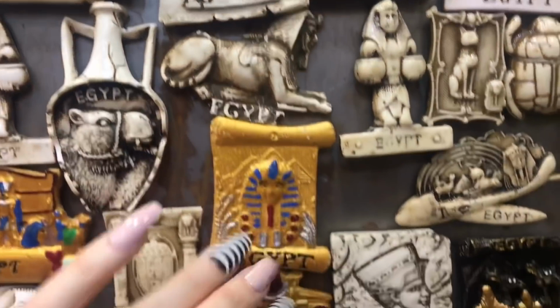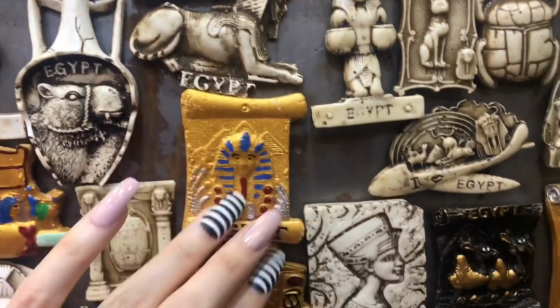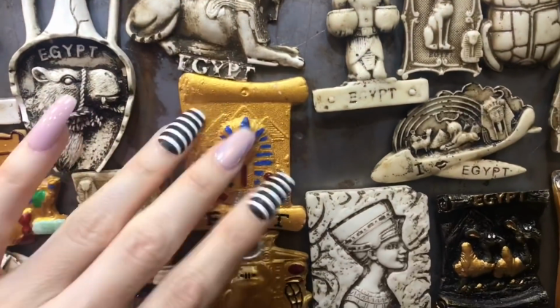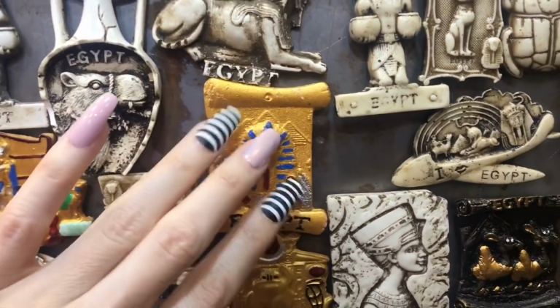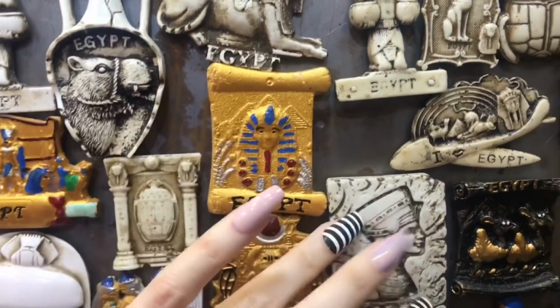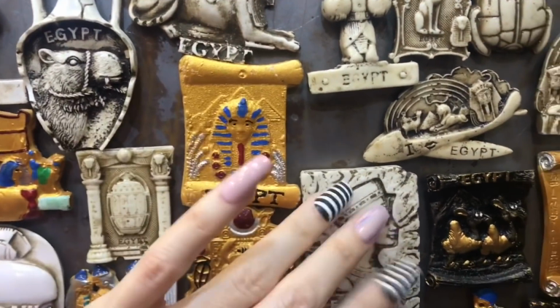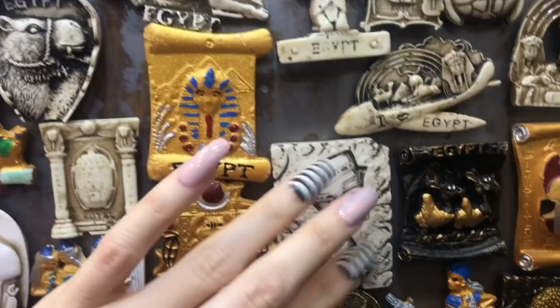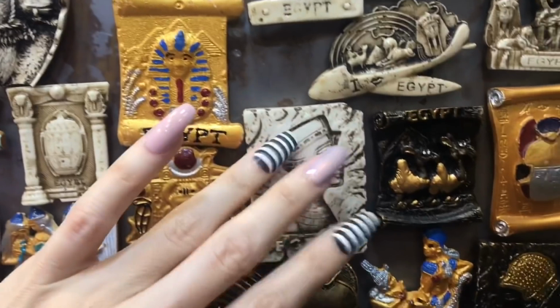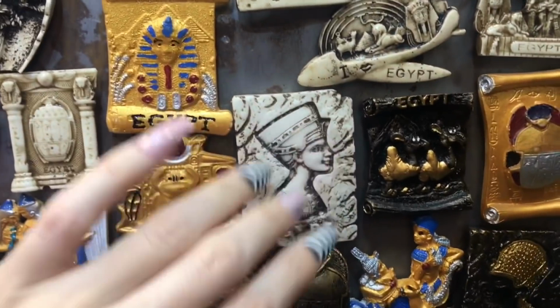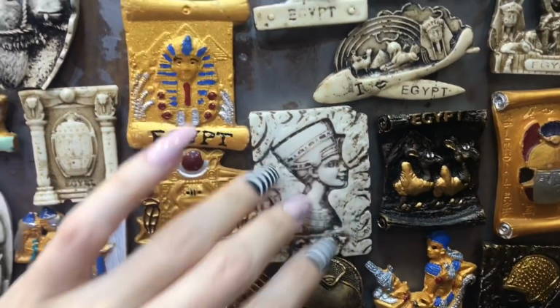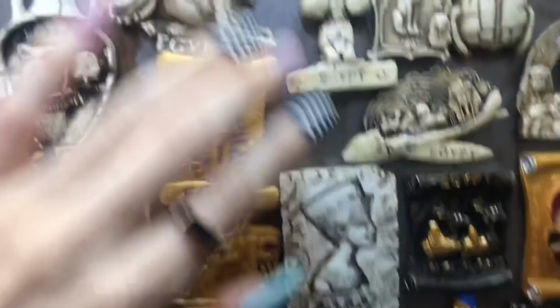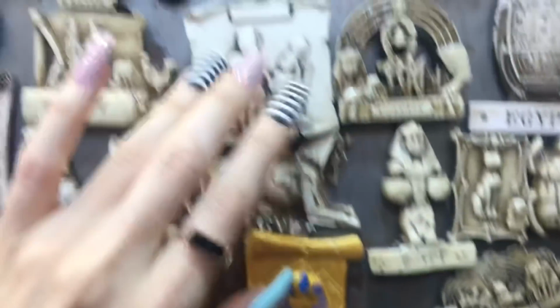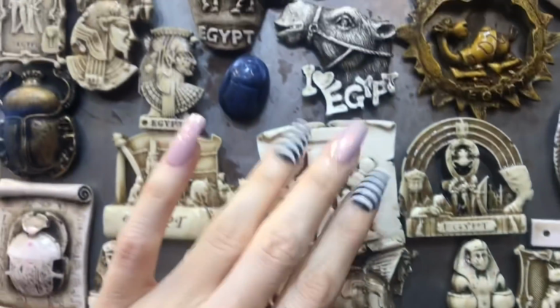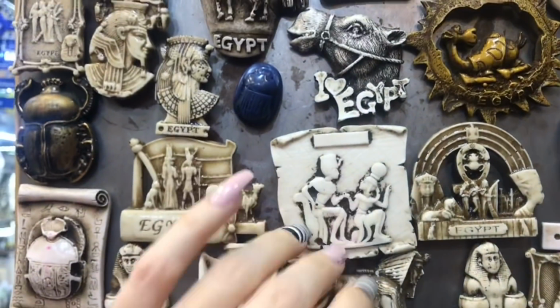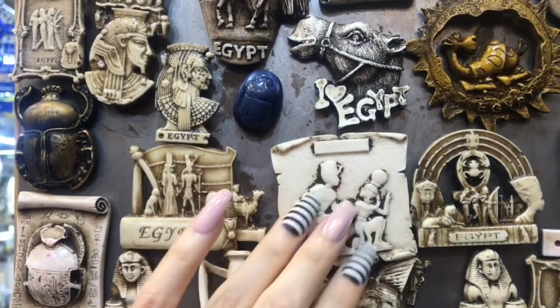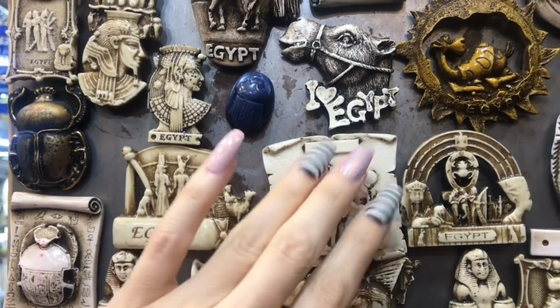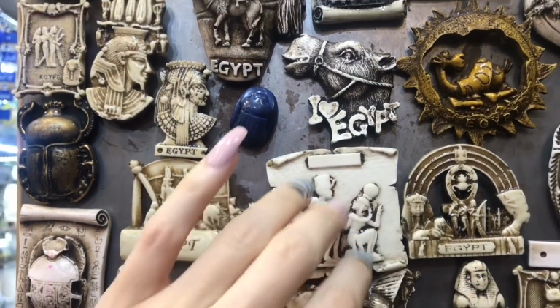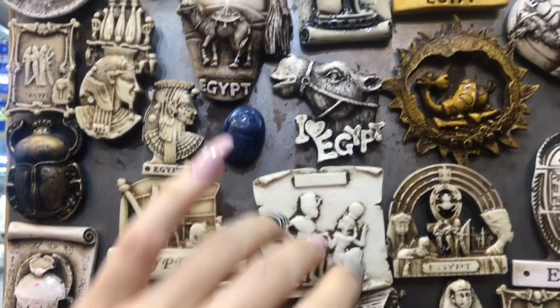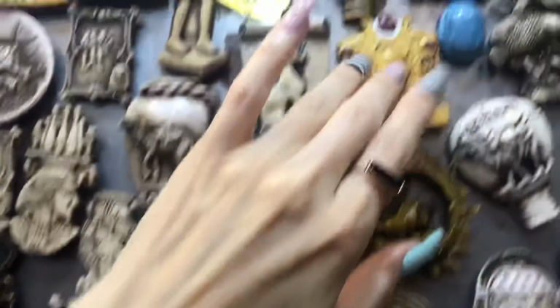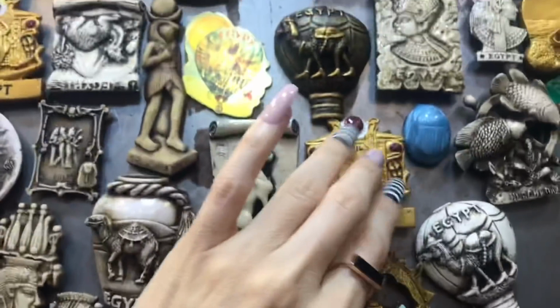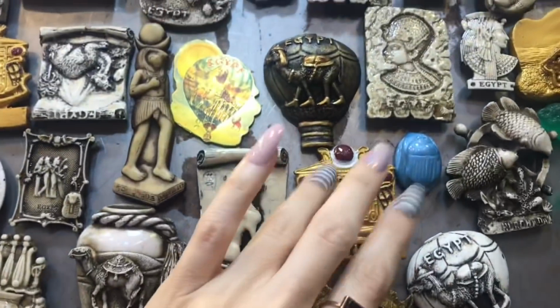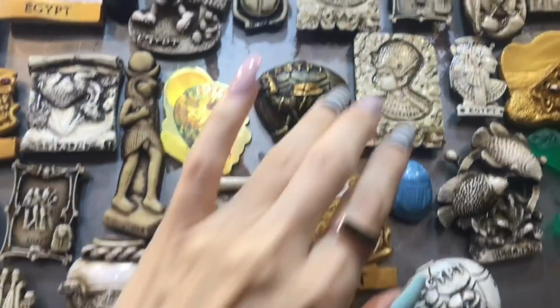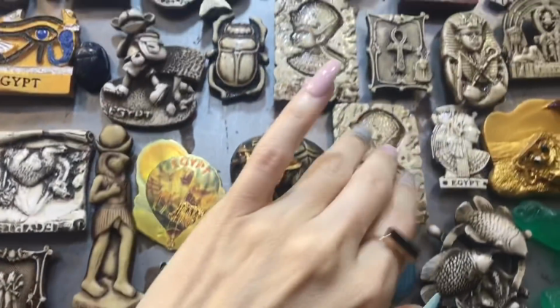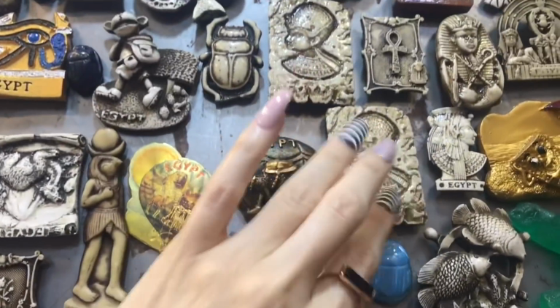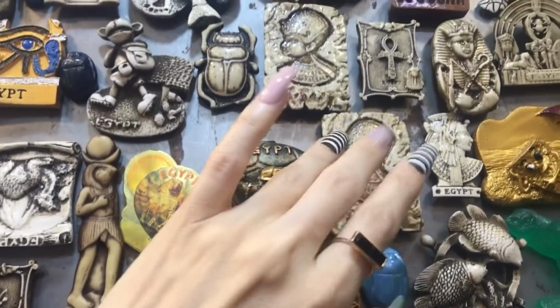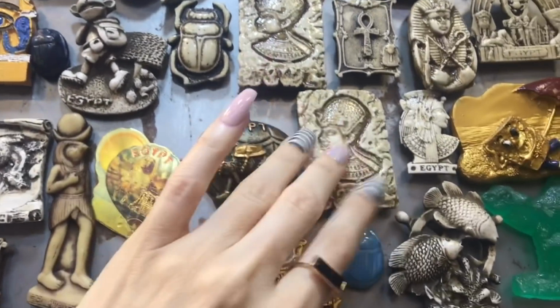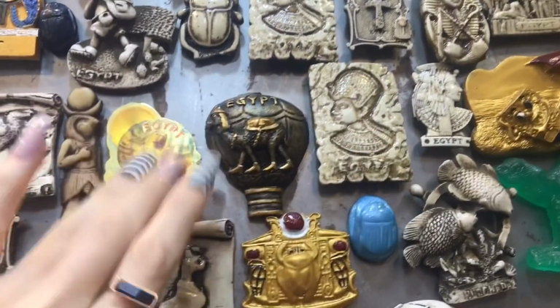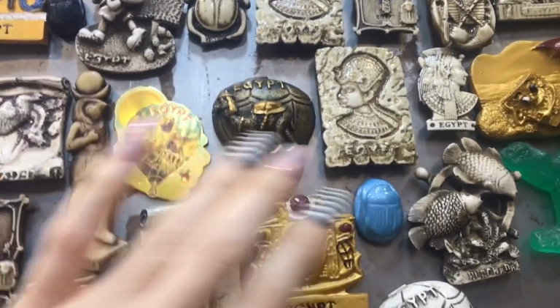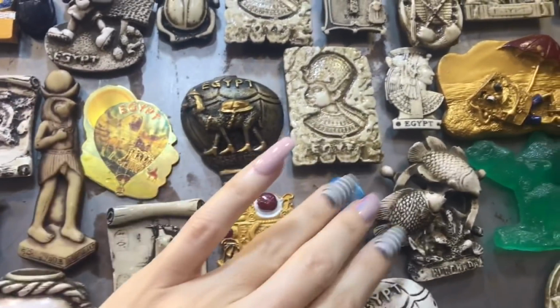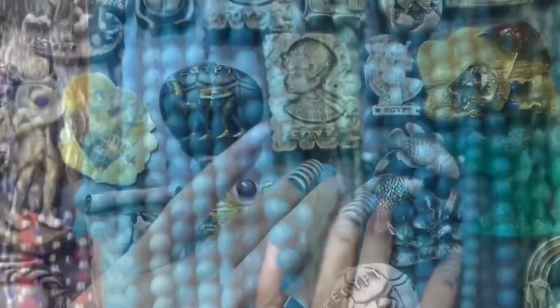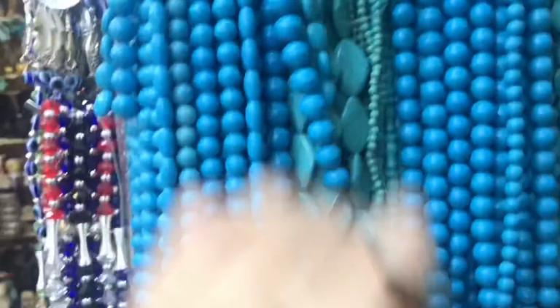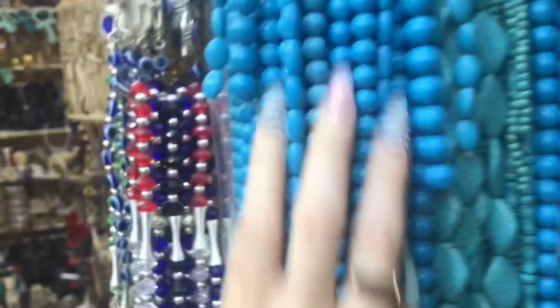Lots of different magnets that say Egypt on them, featuring different famous Egypt things — sounds, the different pharaohs and such.